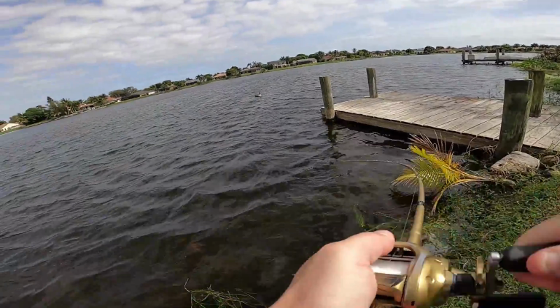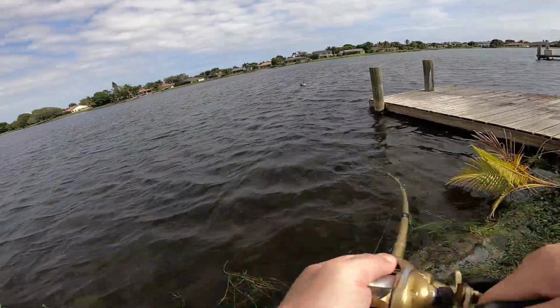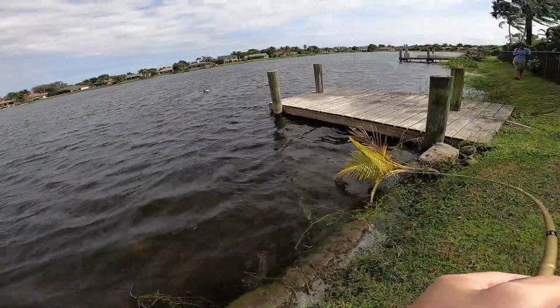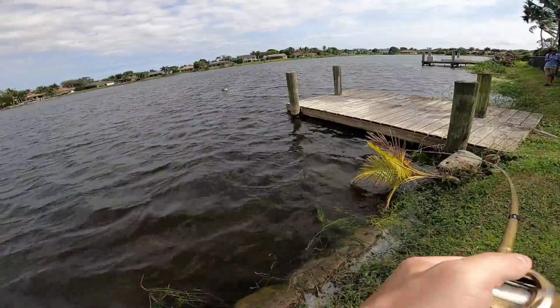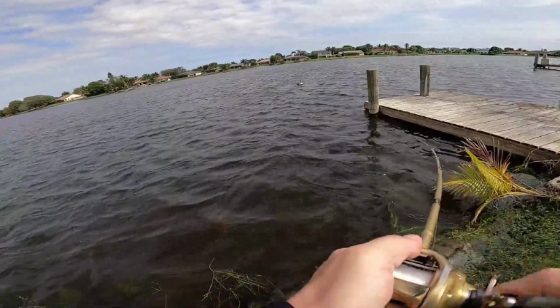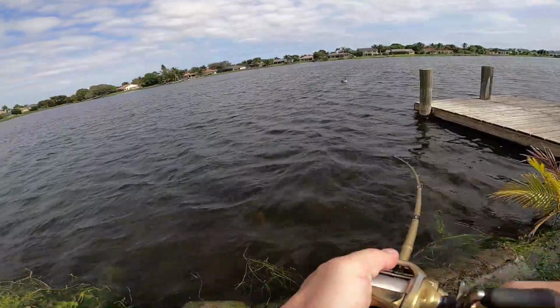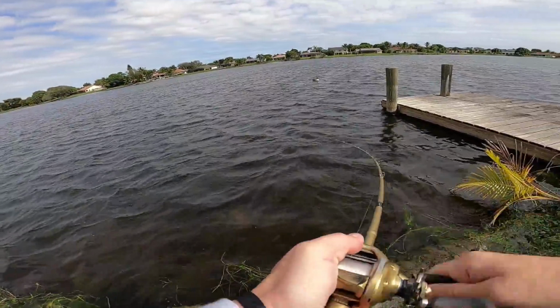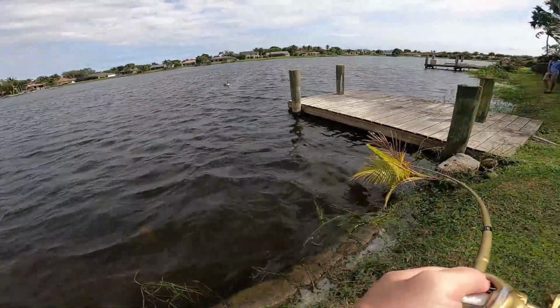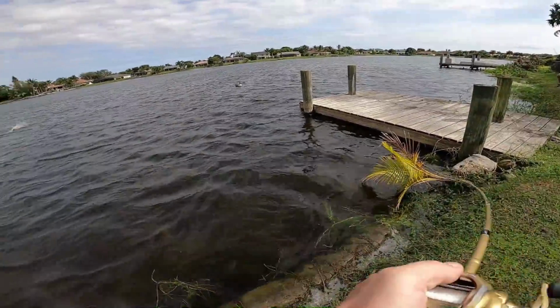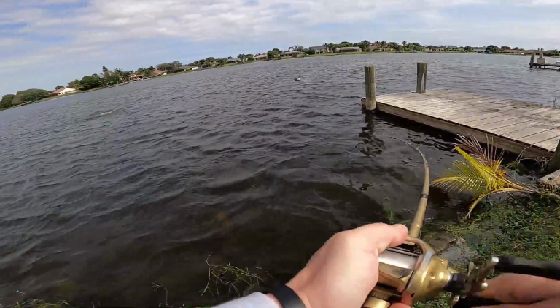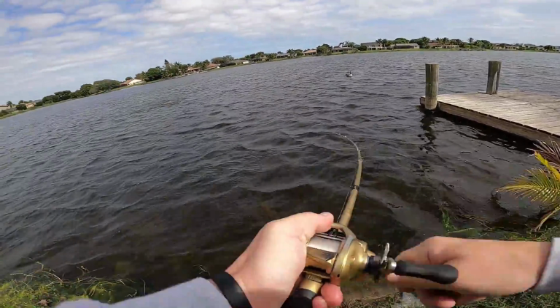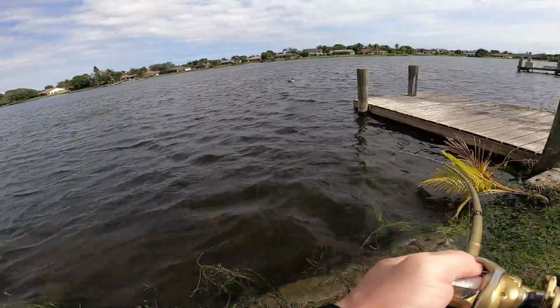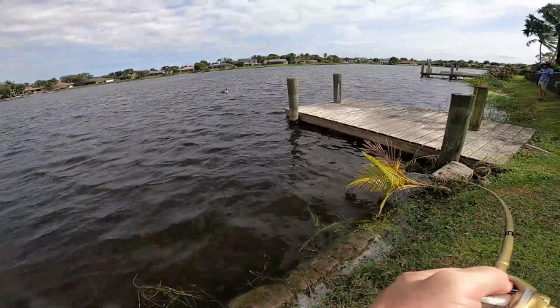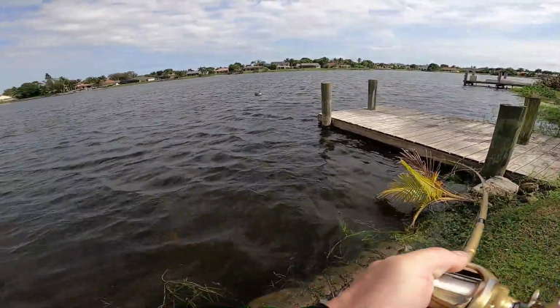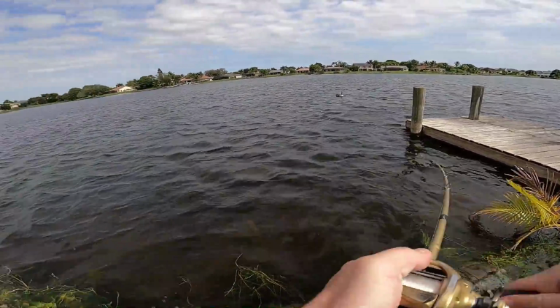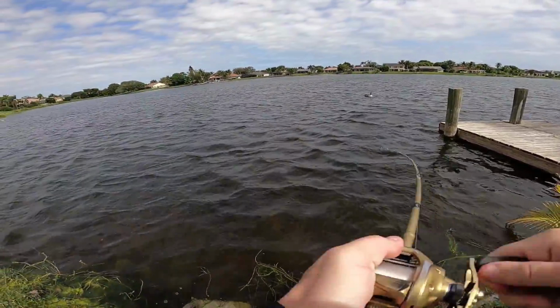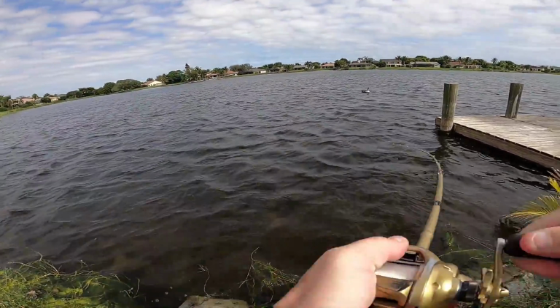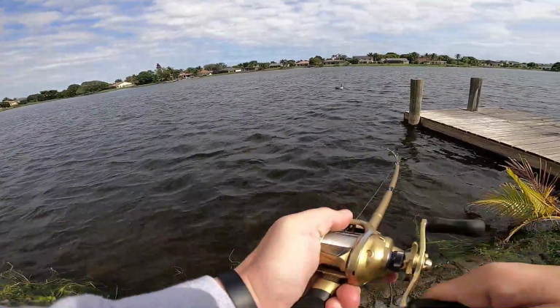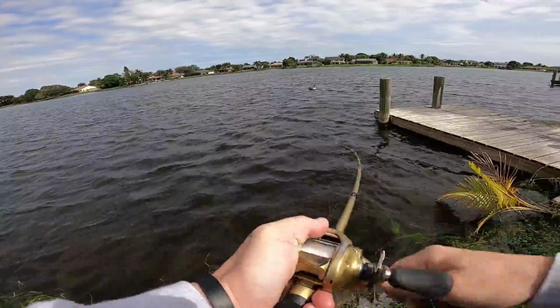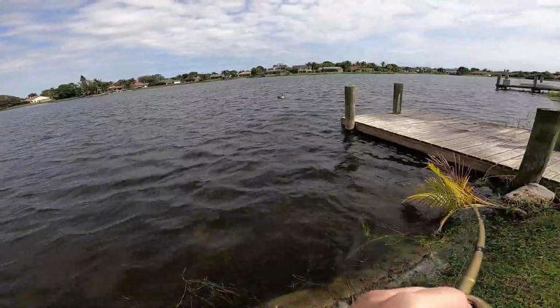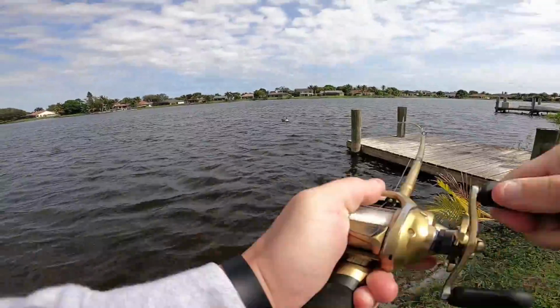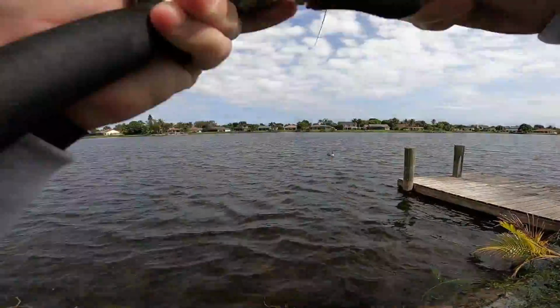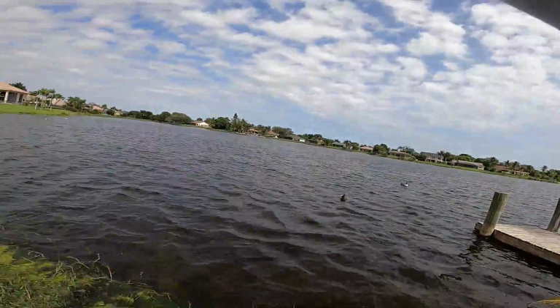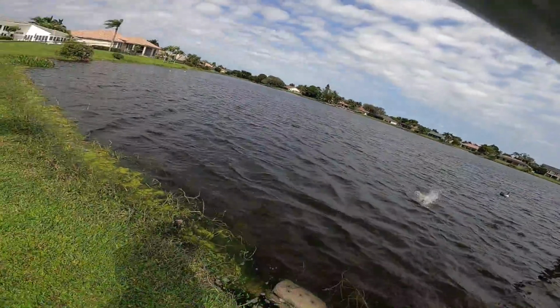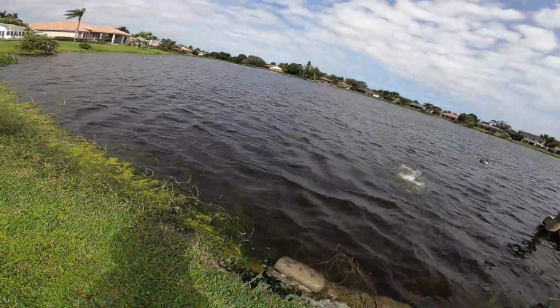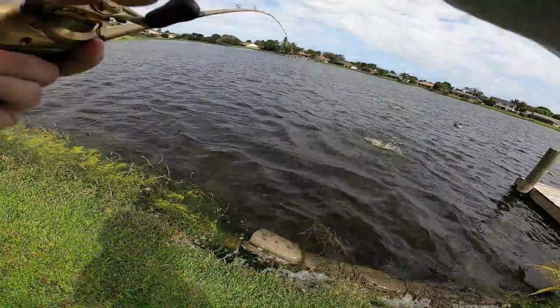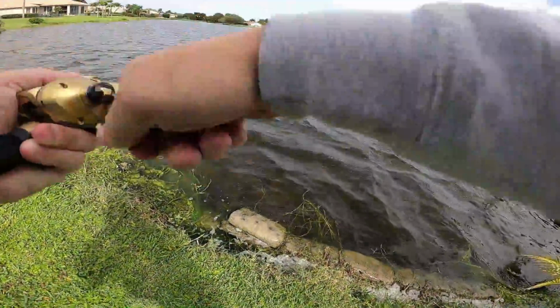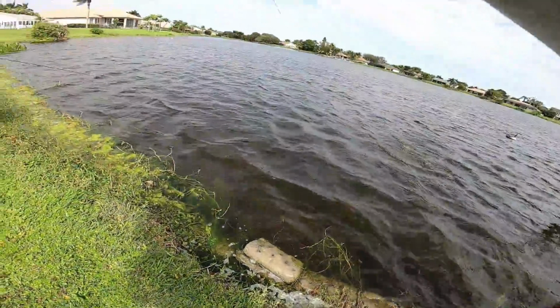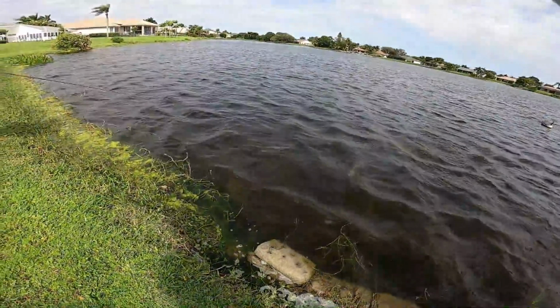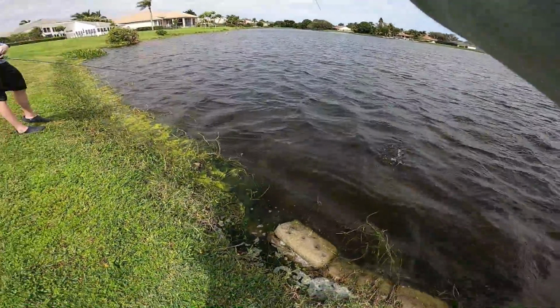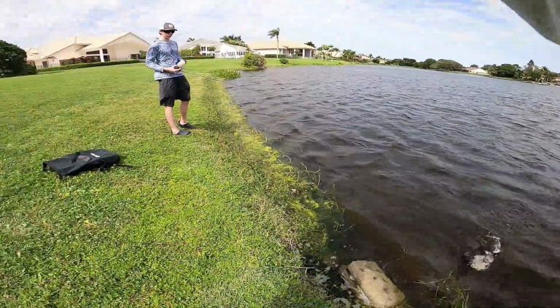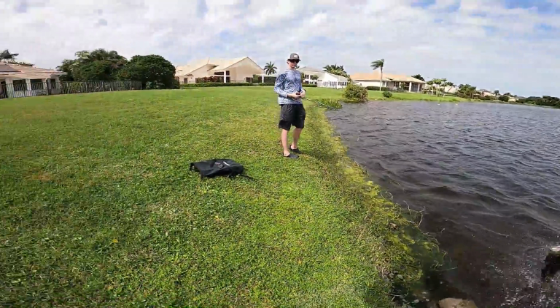There he is. Feels like a good one too. Oh, feels like a good one, boys. You got a pull out there. It's probably the one you broke off on. Maybe I'll get my bait back.